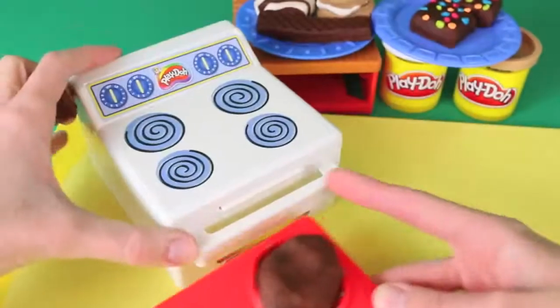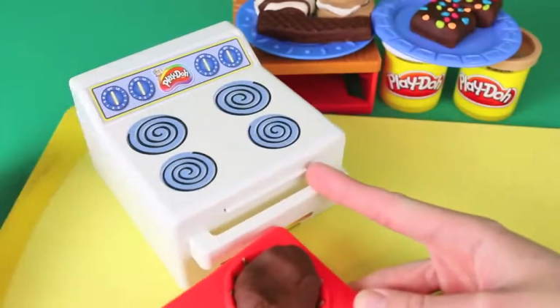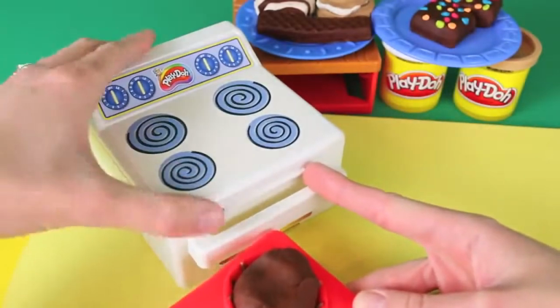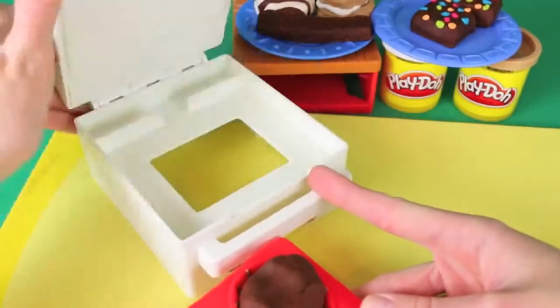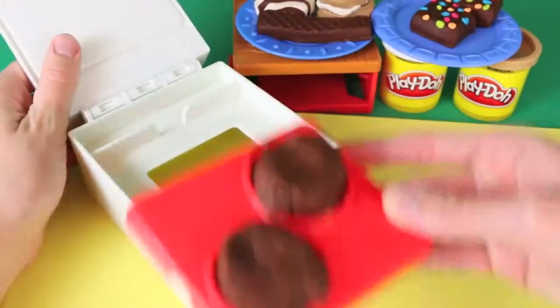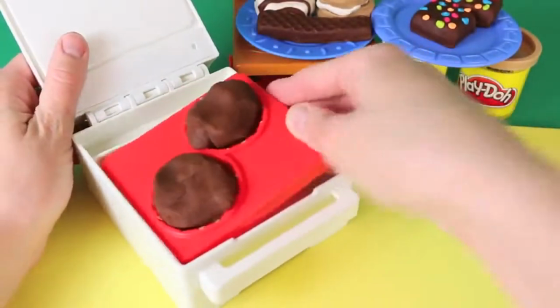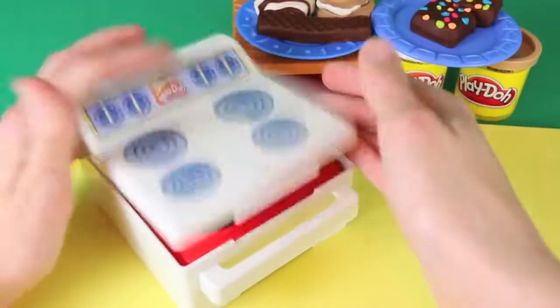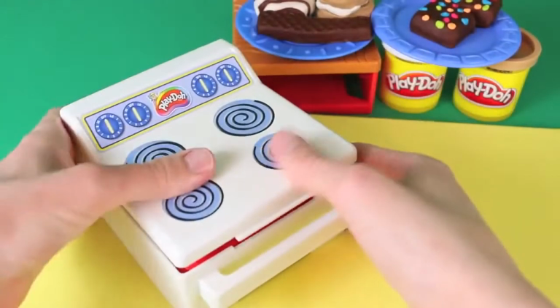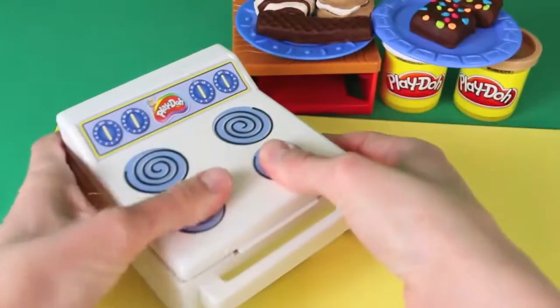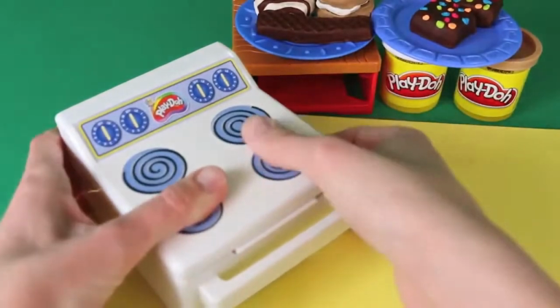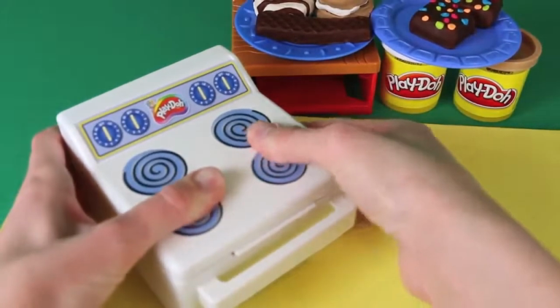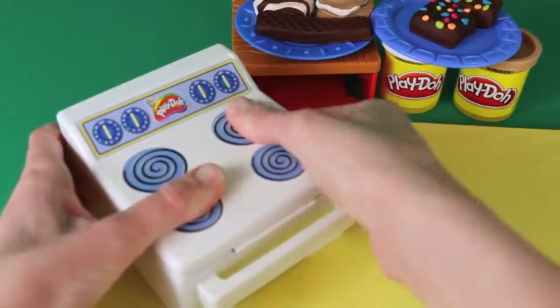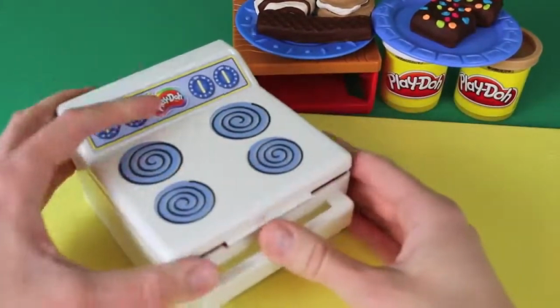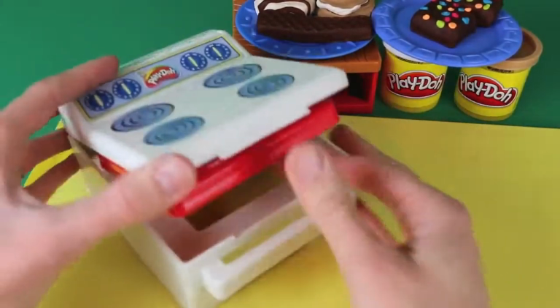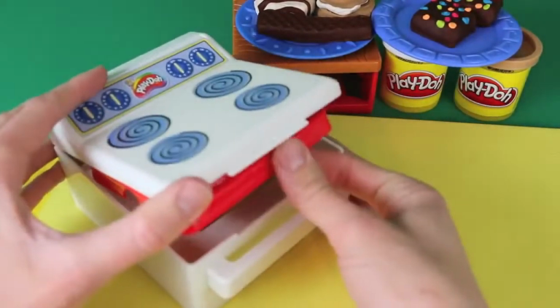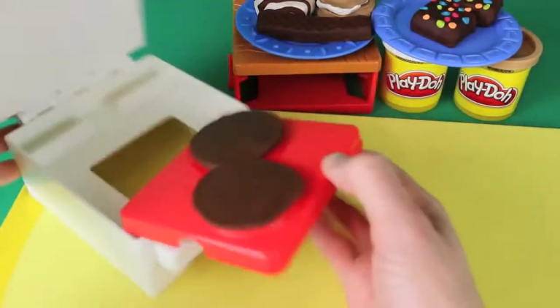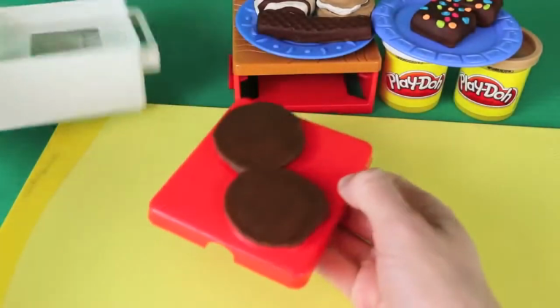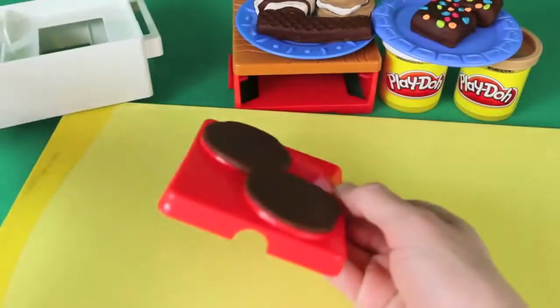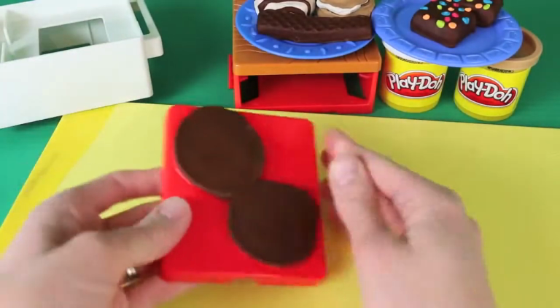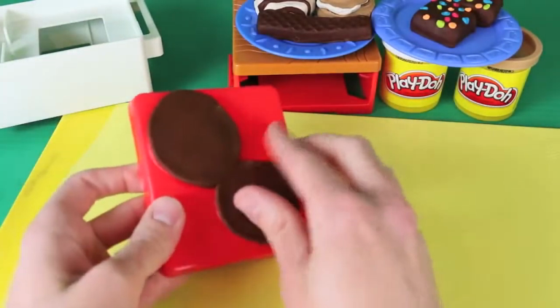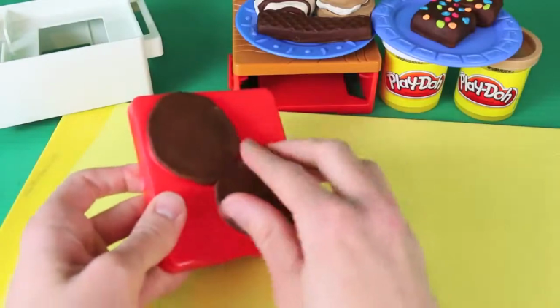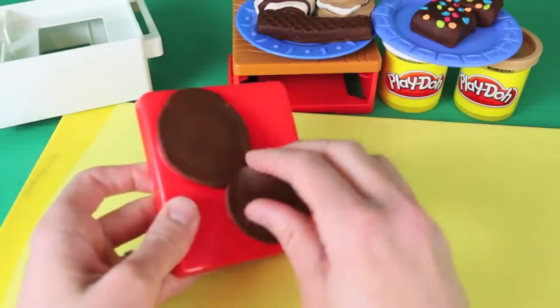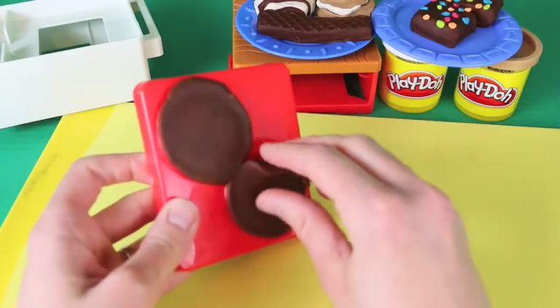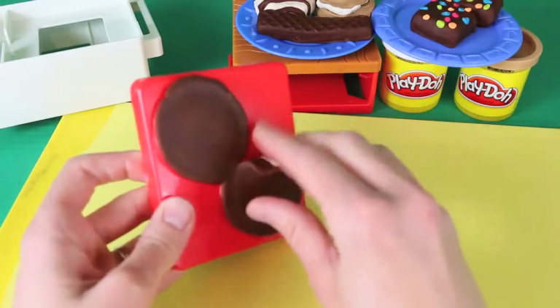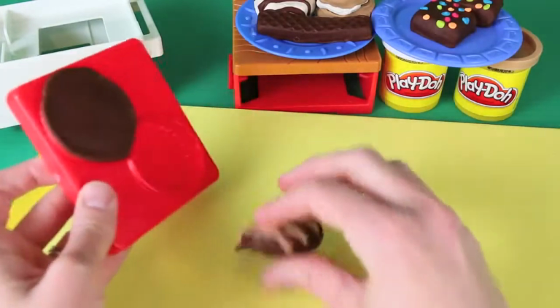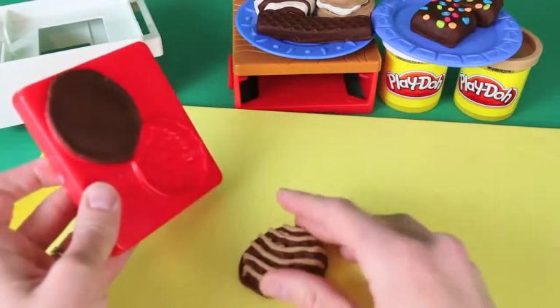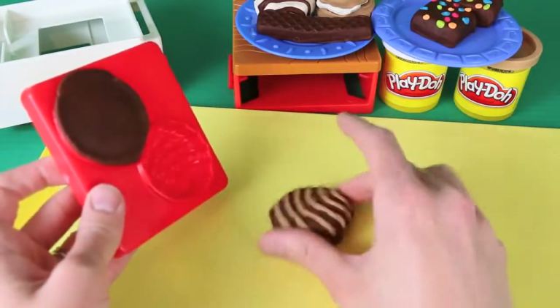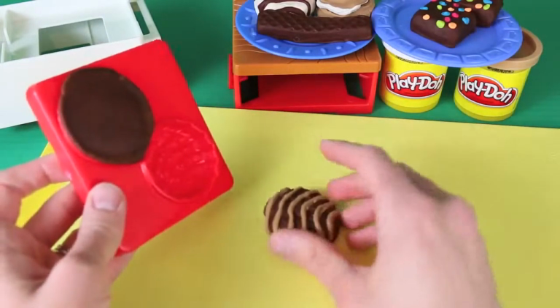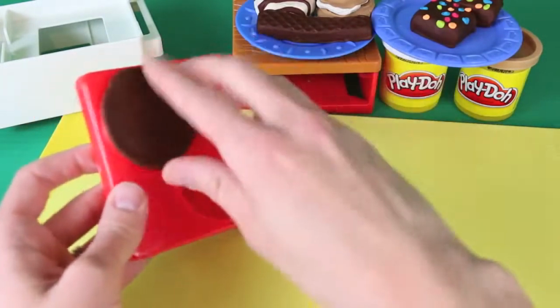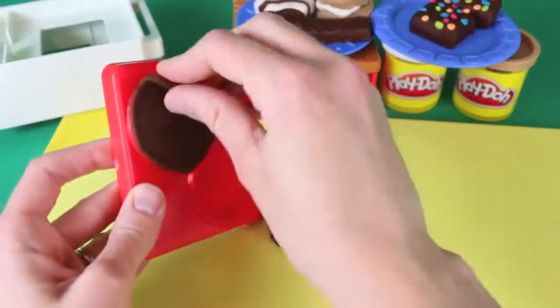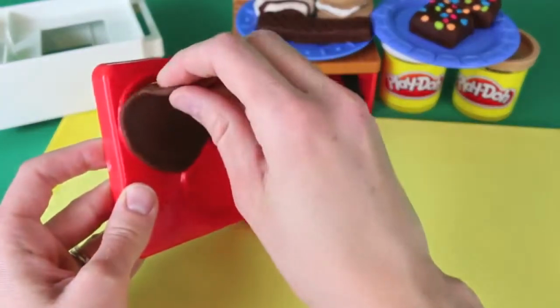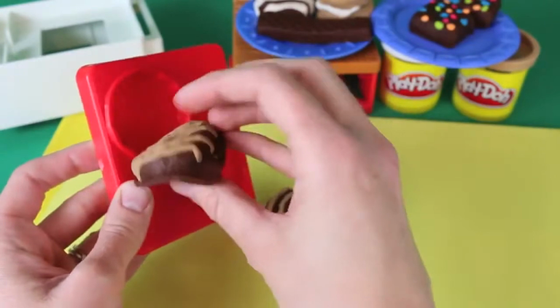Then we'll pop these things in the oven at 350 — just kidding! All you need to do is push it and let's see how these guys turned out. And here they are — looking good! I love the little stripes on them!